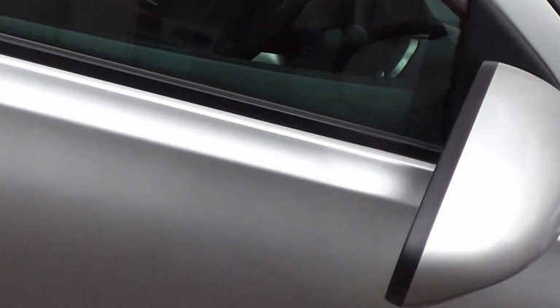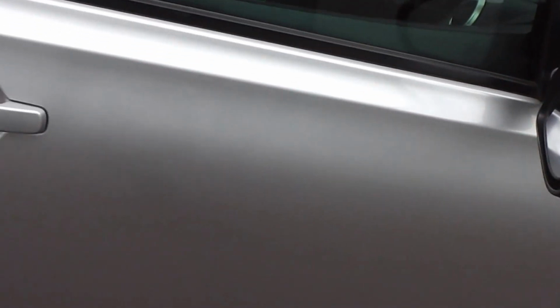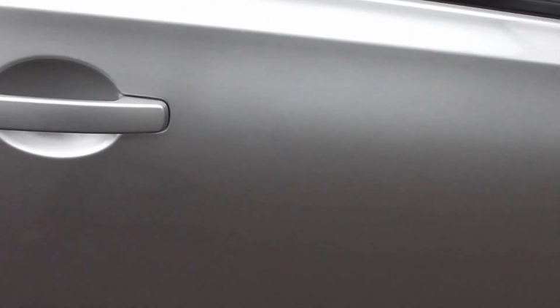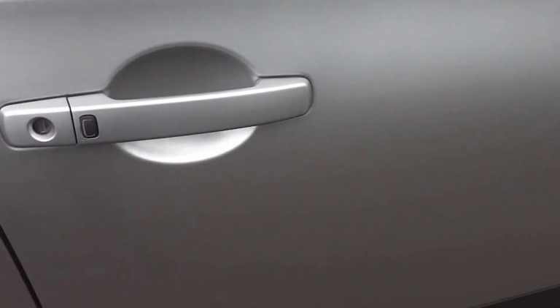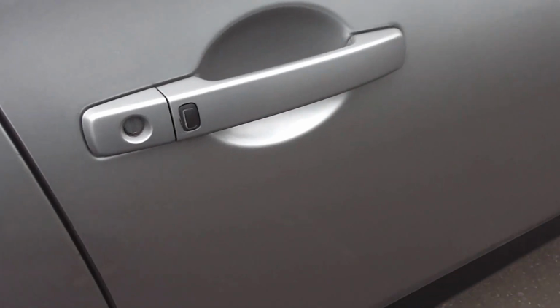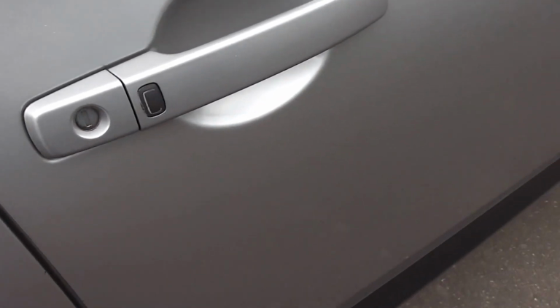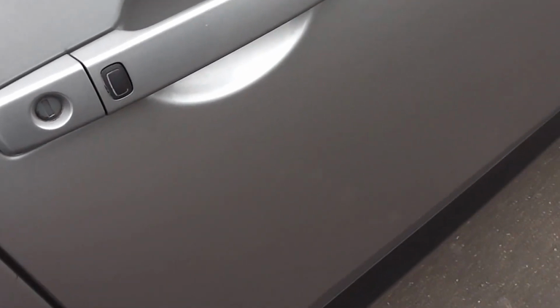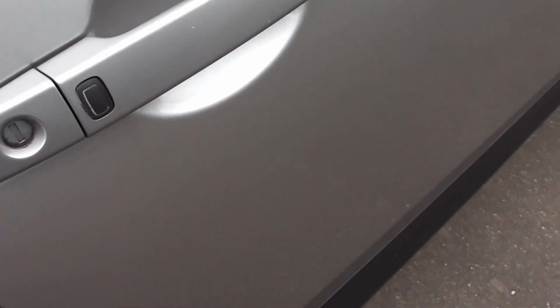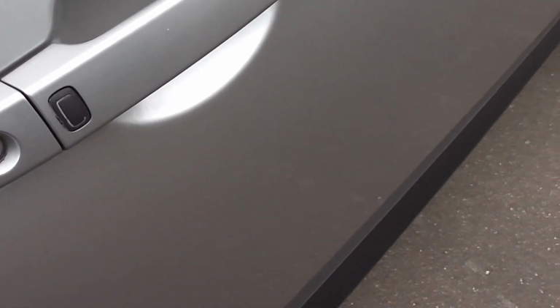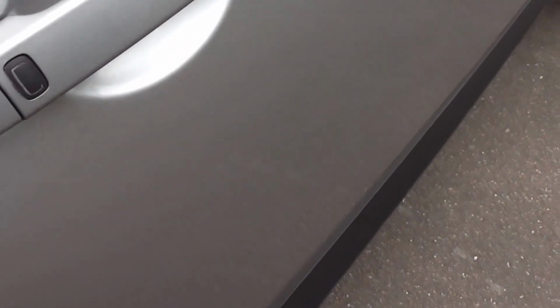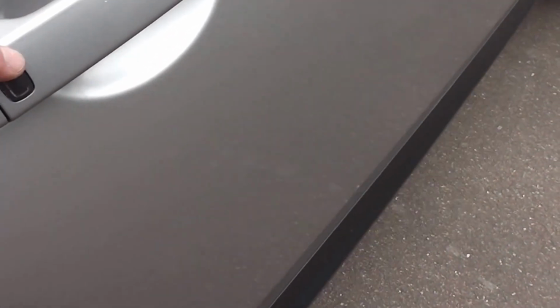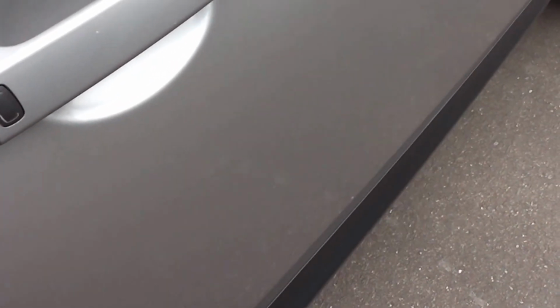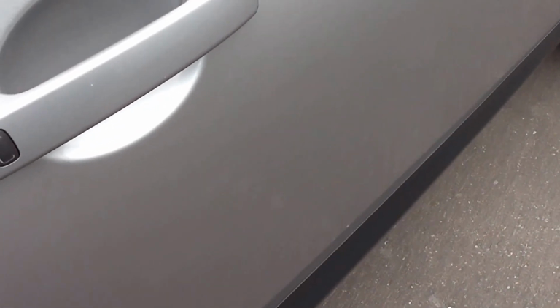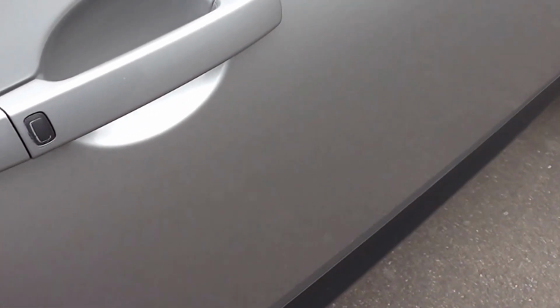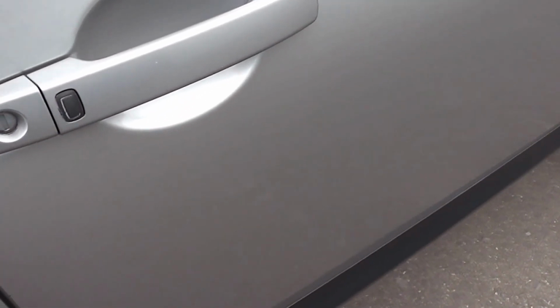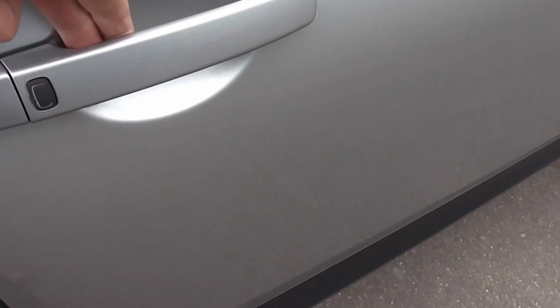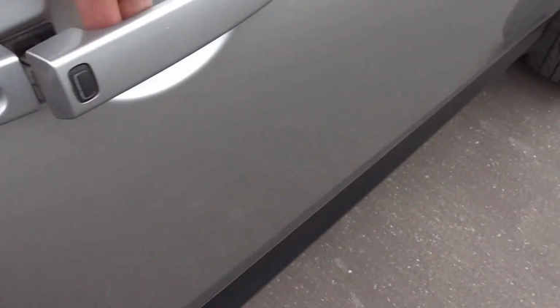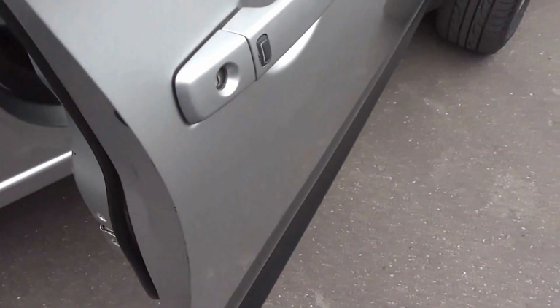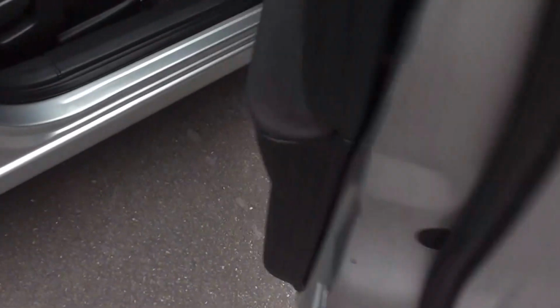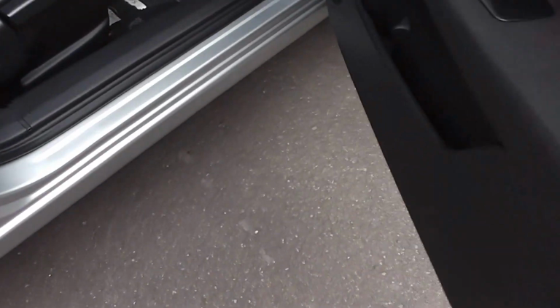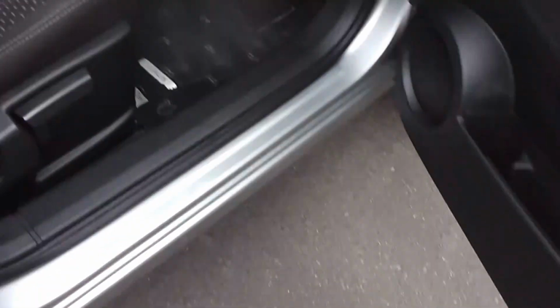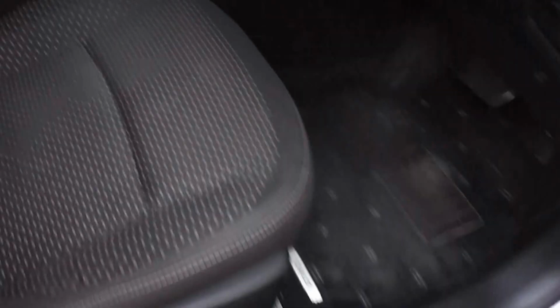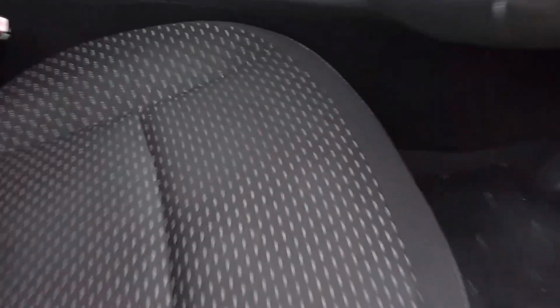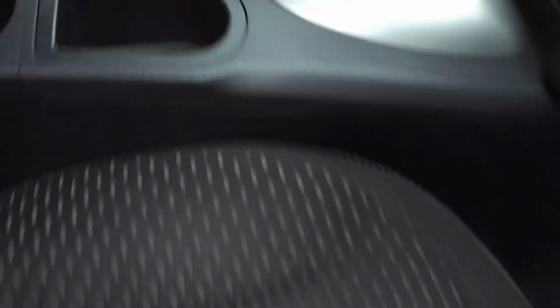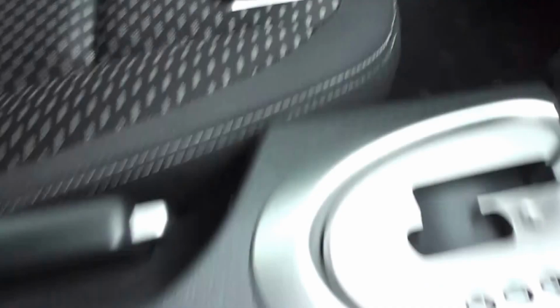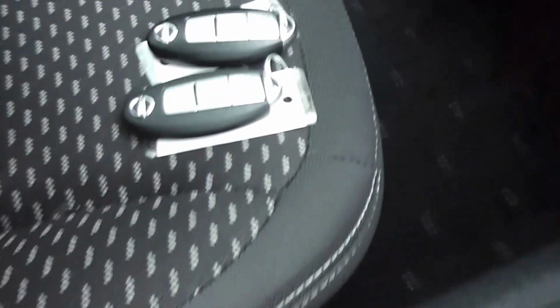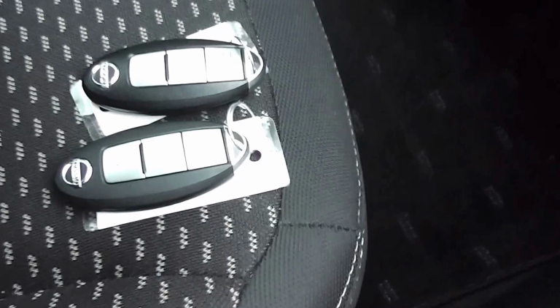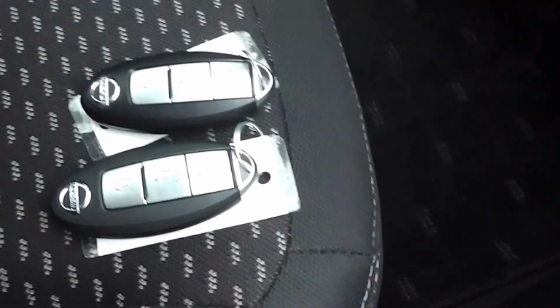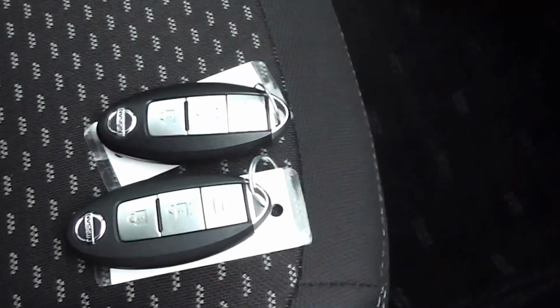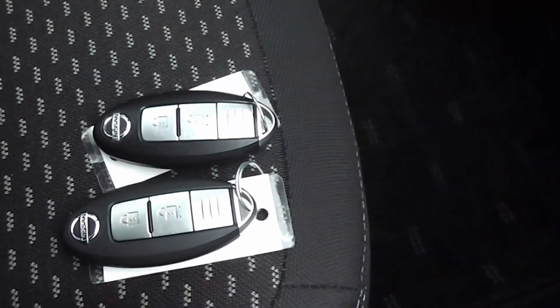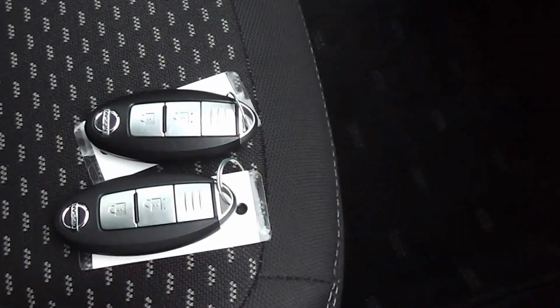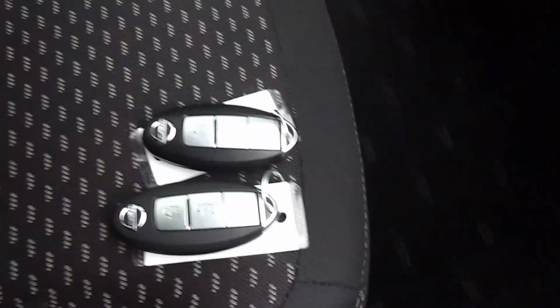It's got keyless entry with the proximity key, so you can have the keys in your purse or your pocket — just push that black button there on the door handle and that locks and unlocks the car. We've got two sets of proximity keys for it as well.